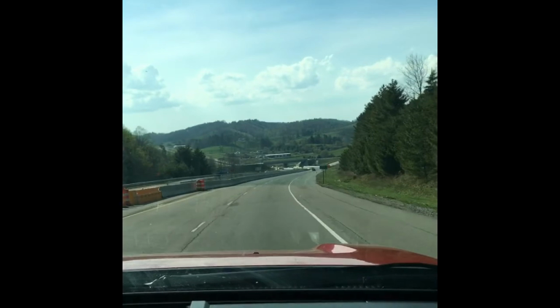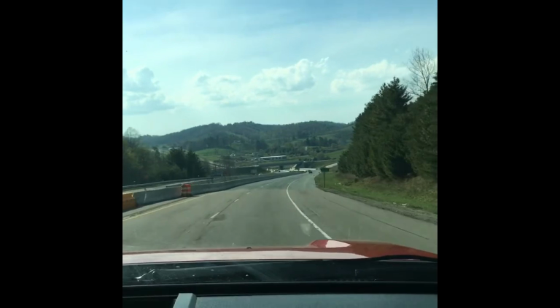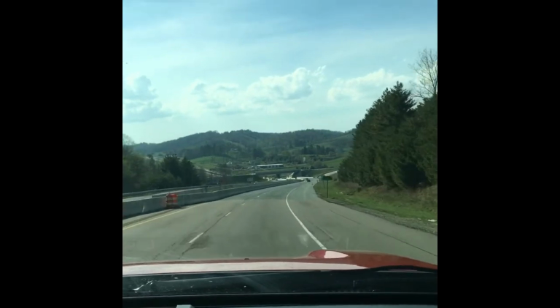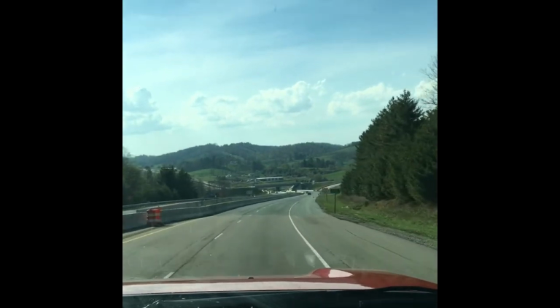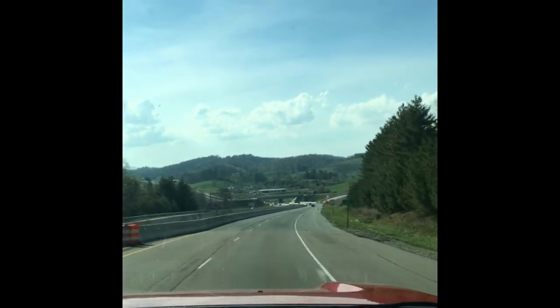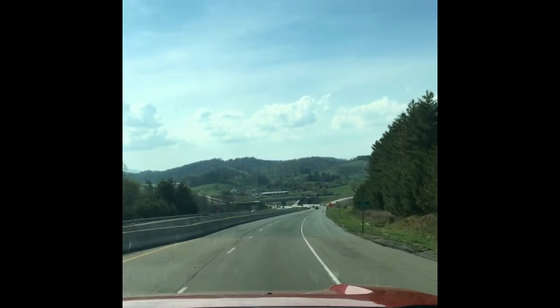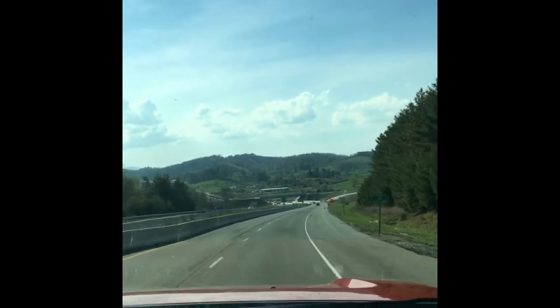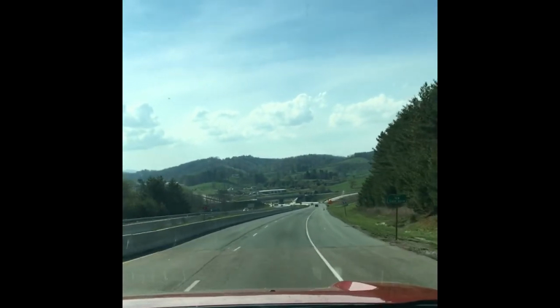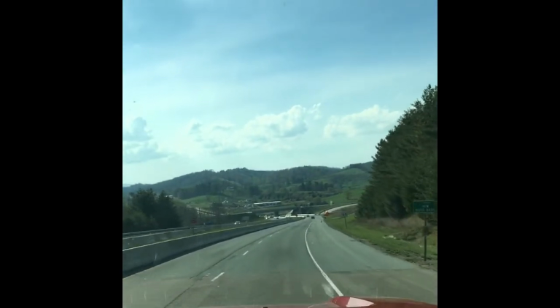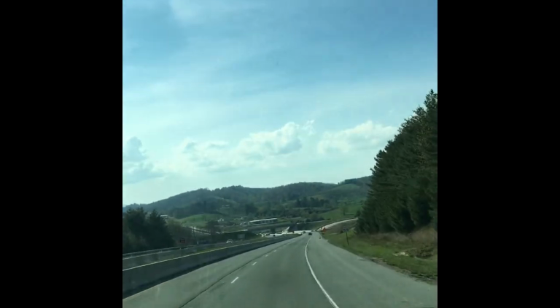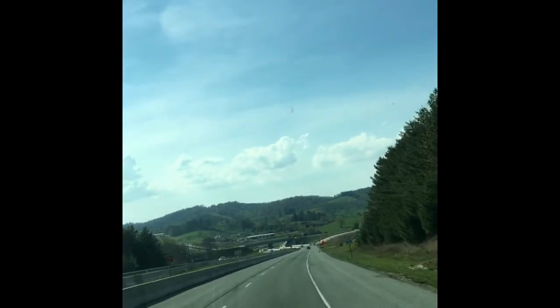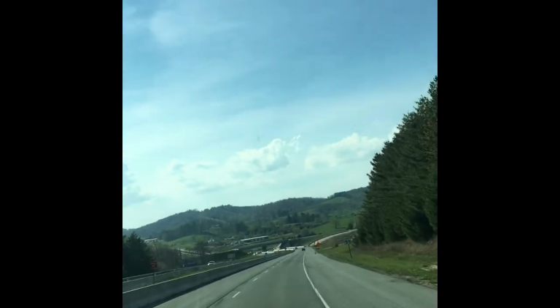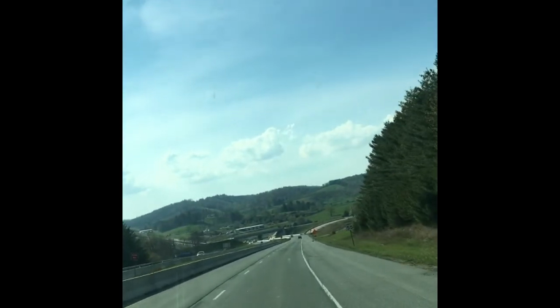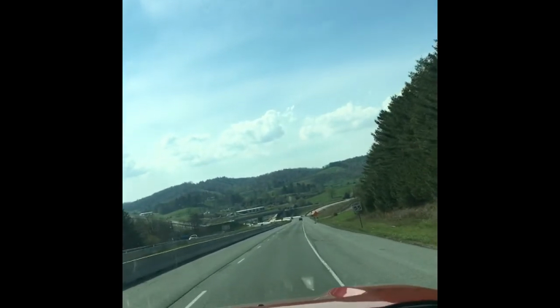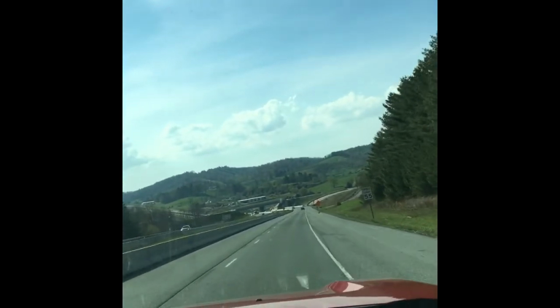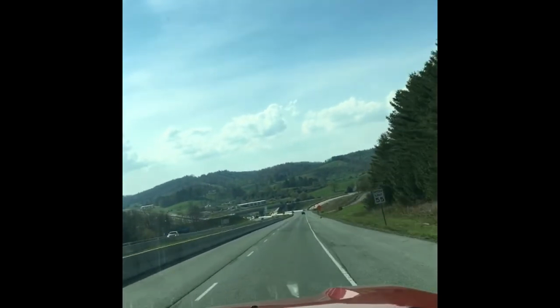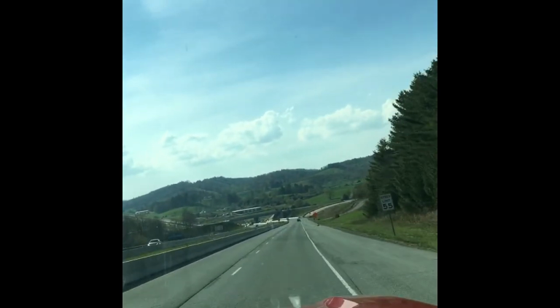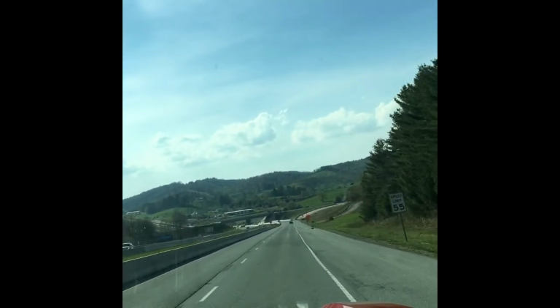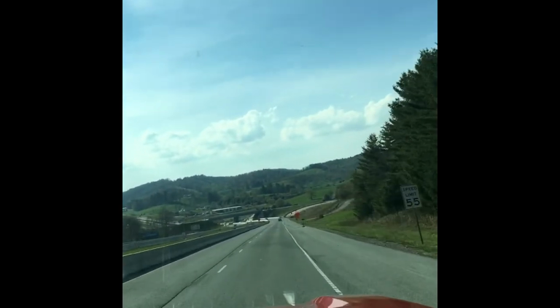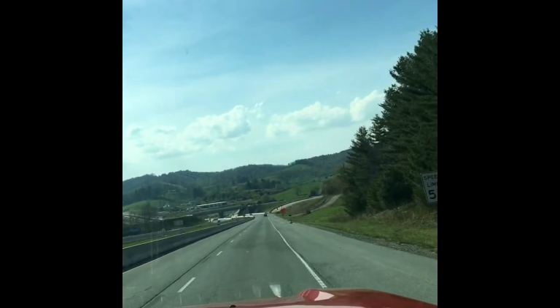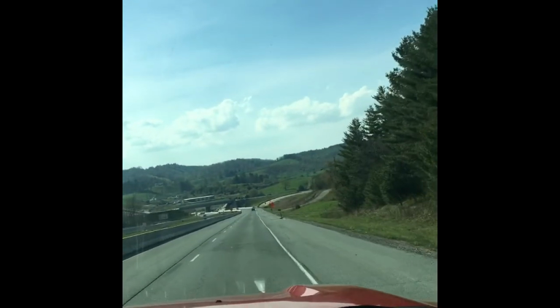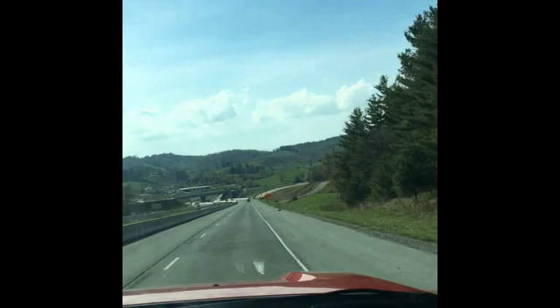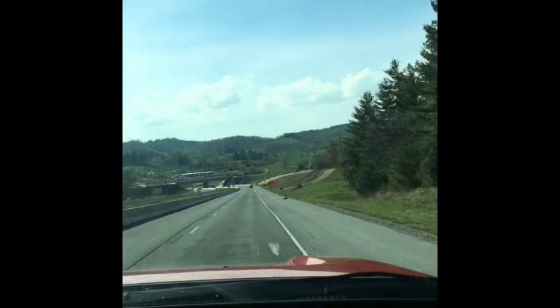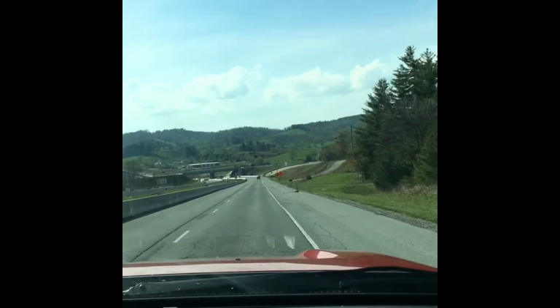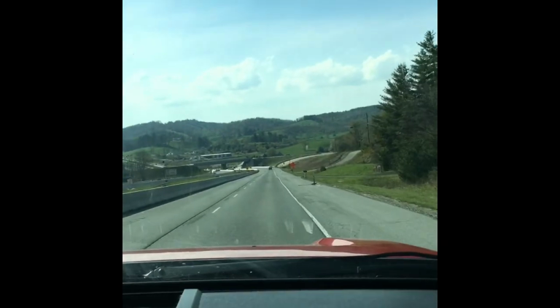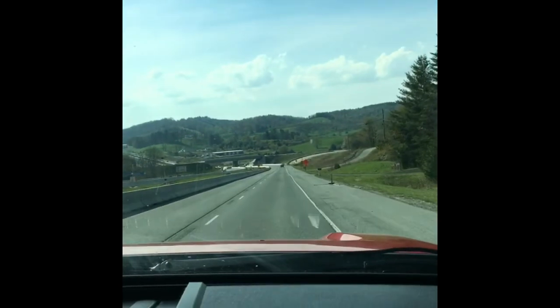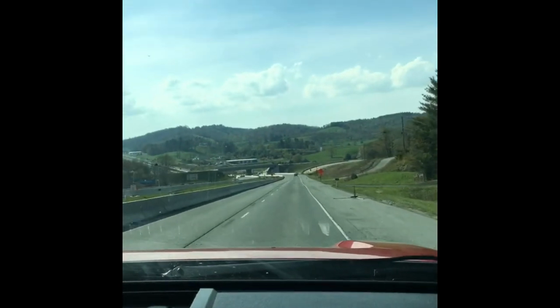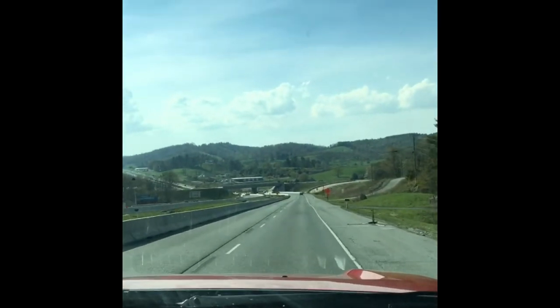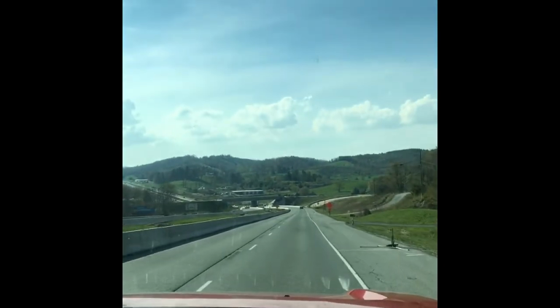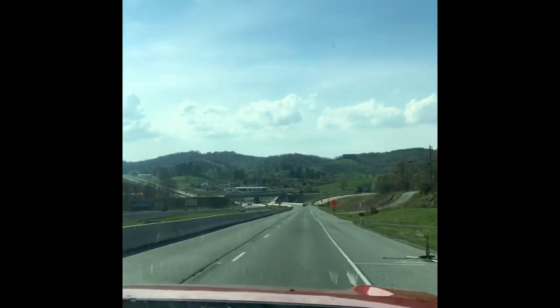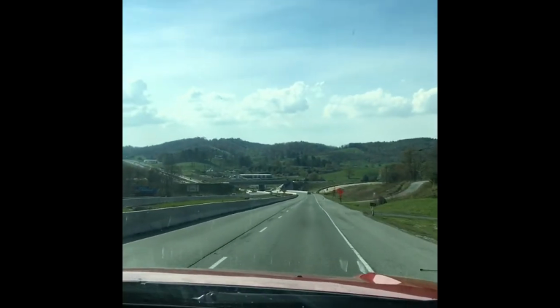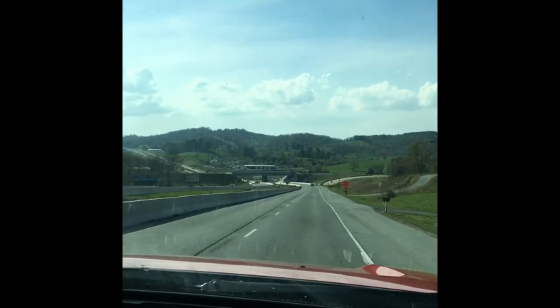We should be at our campground in about a half an hour, so we'll check back when we get there.